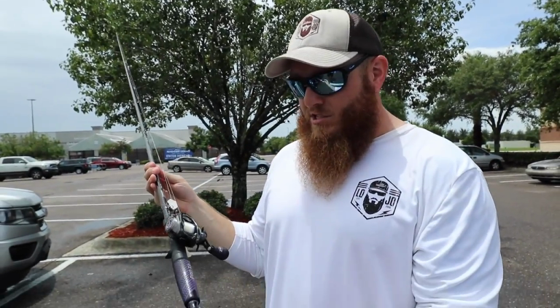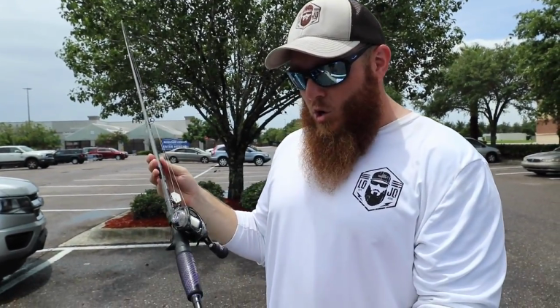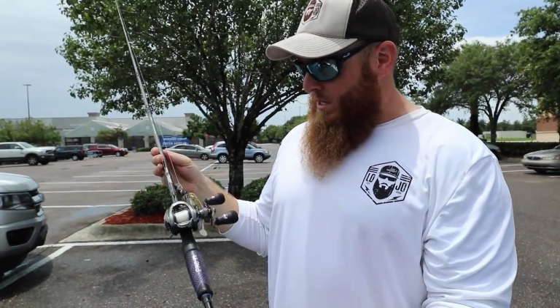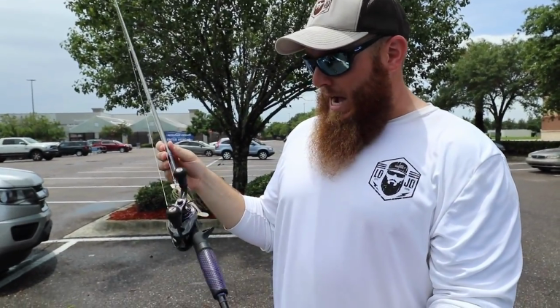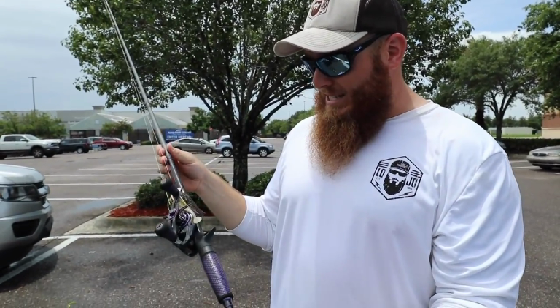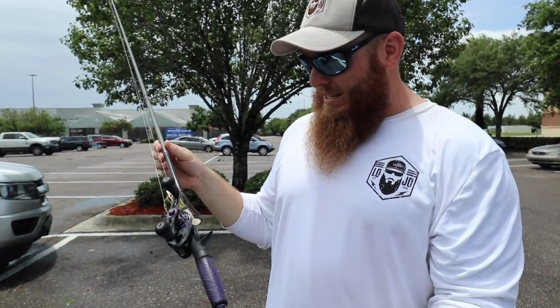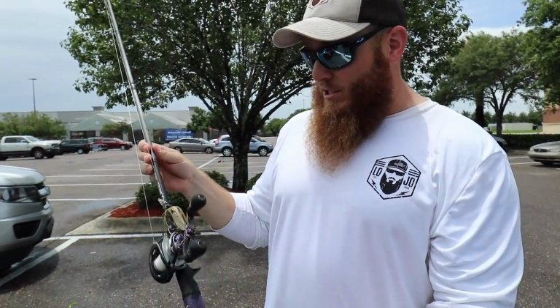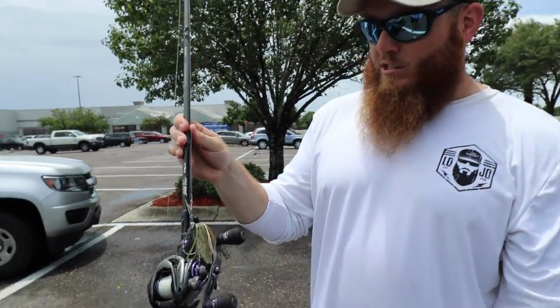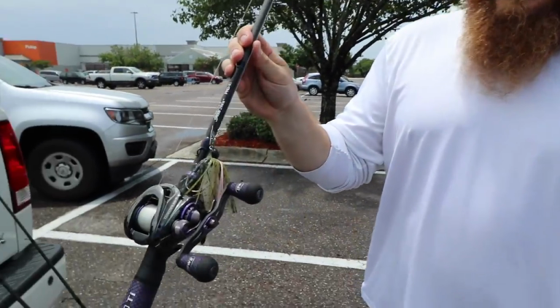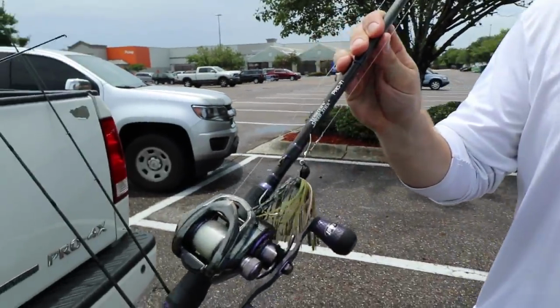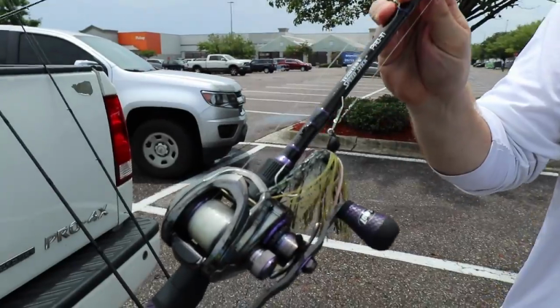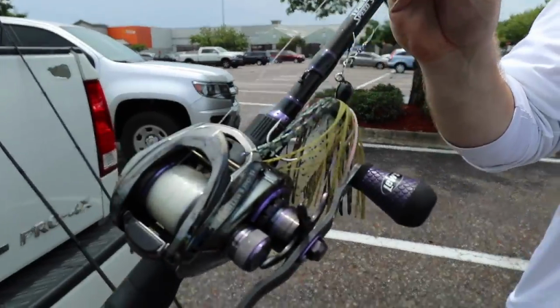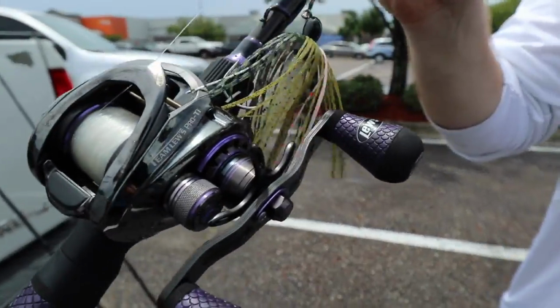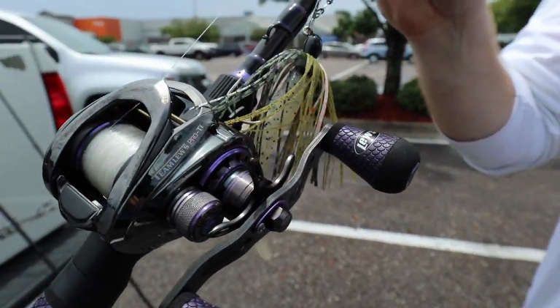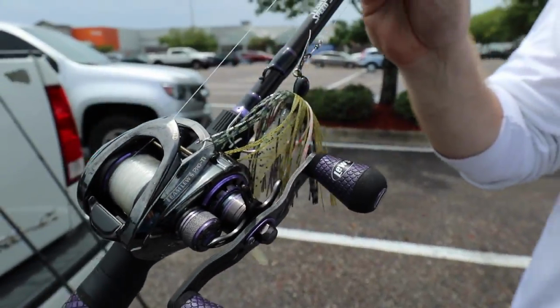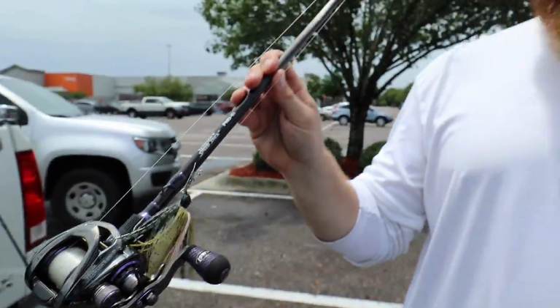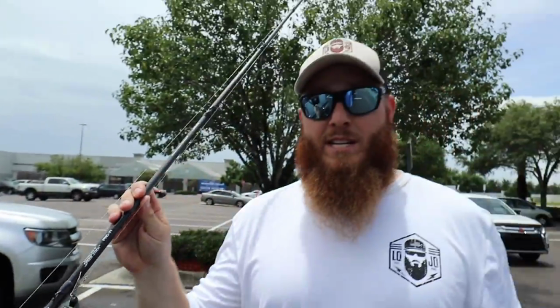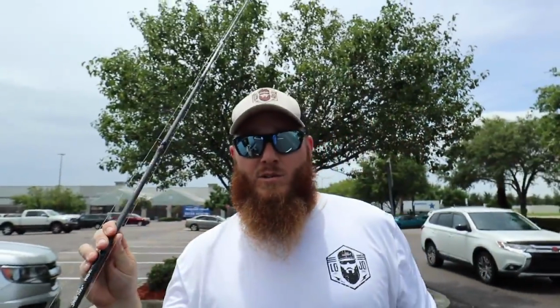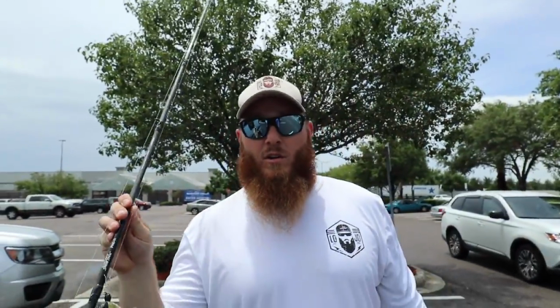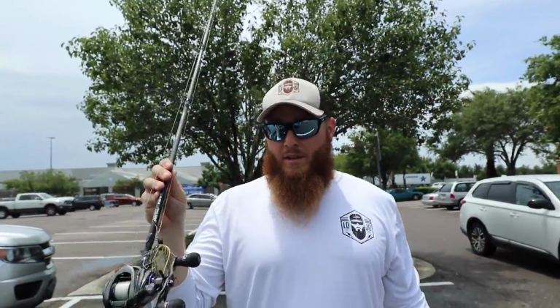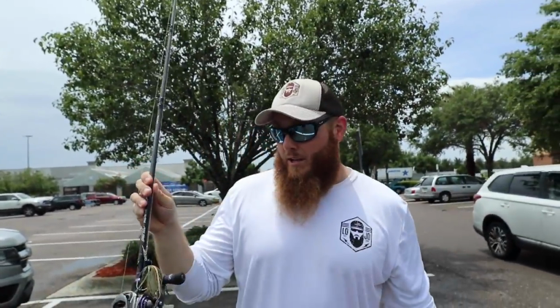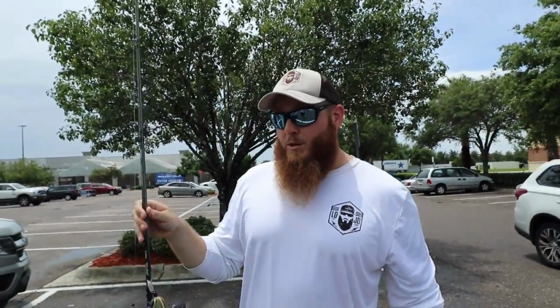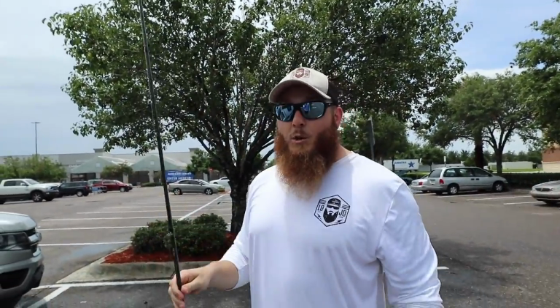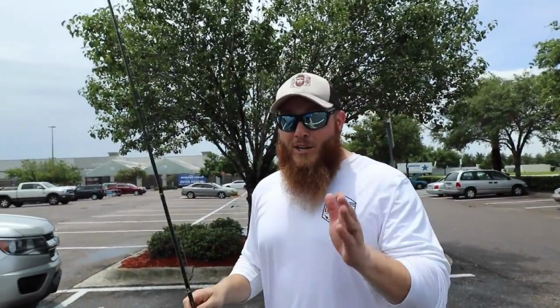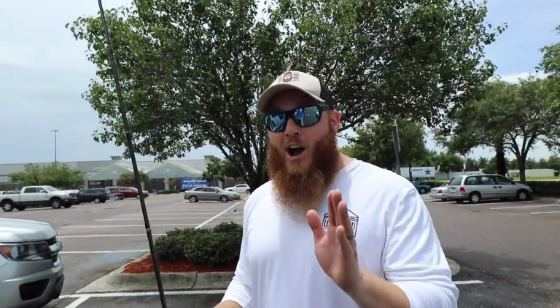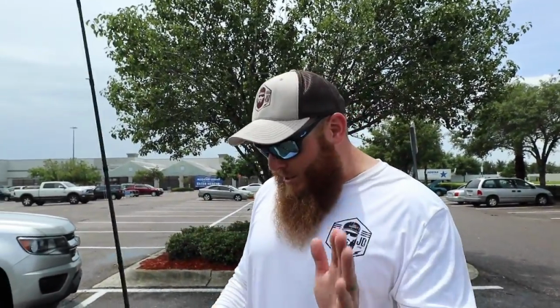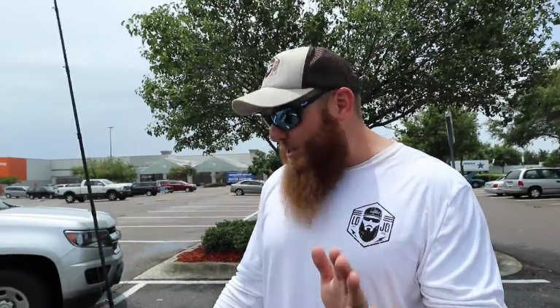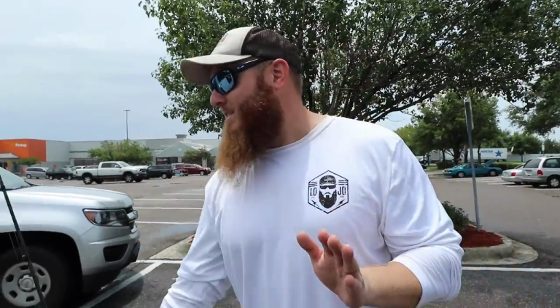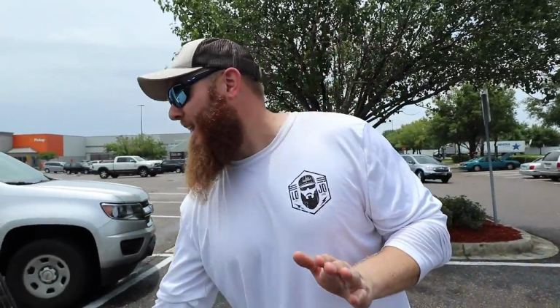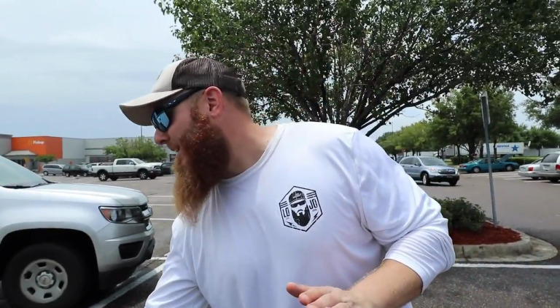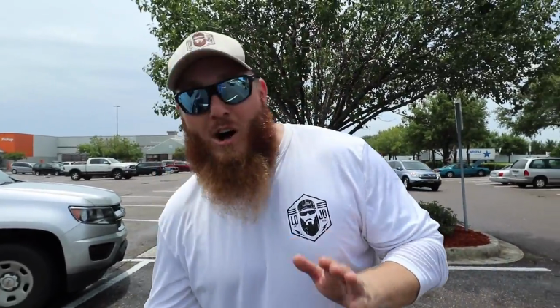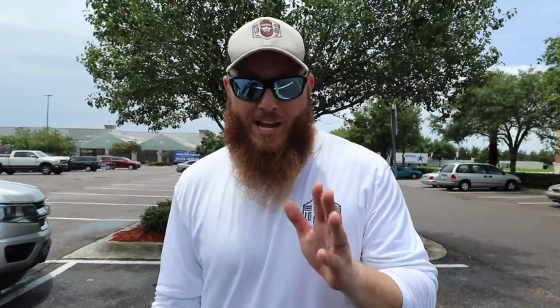As you can see there's a little chatterbait on there right there — that actually might be a good bait for you today too. You should be good to go — you should catch them today man, that's all I'm saying.